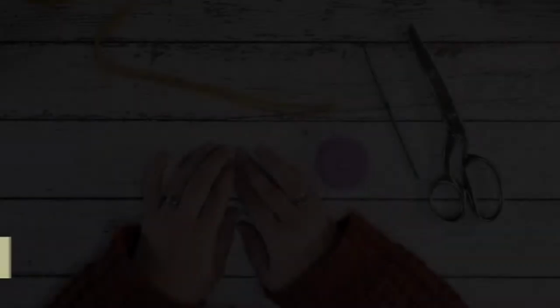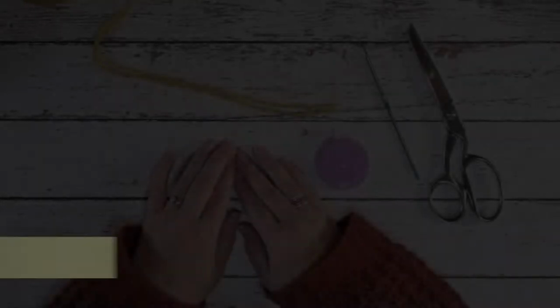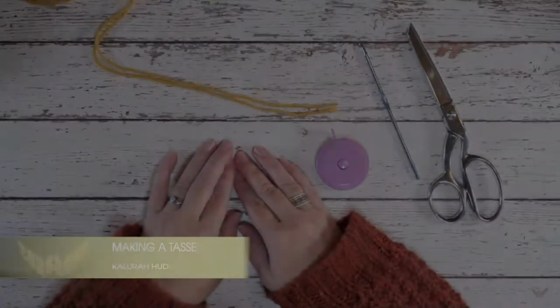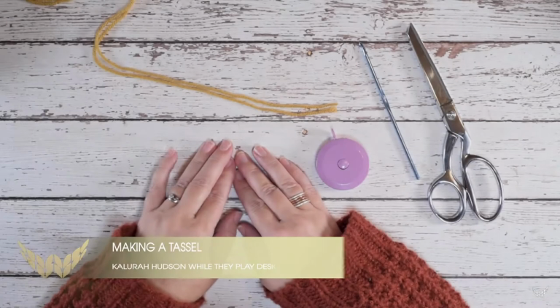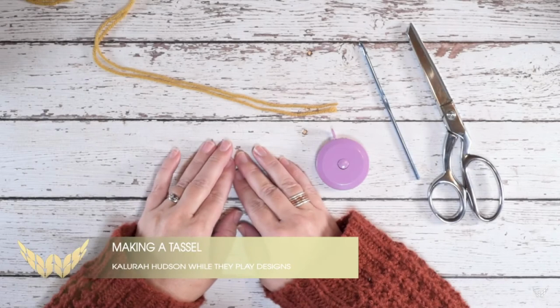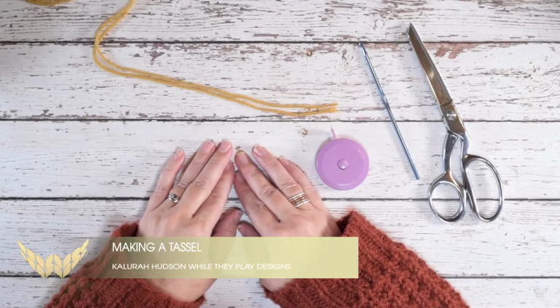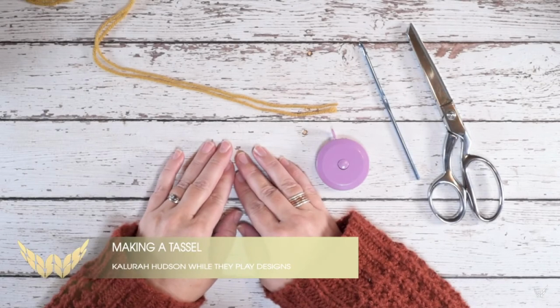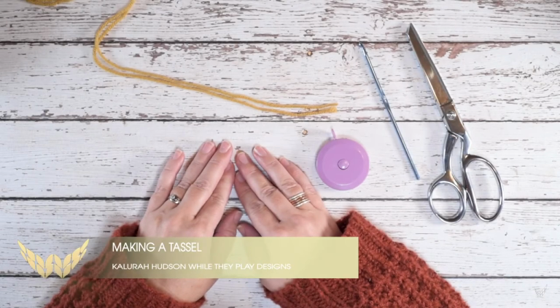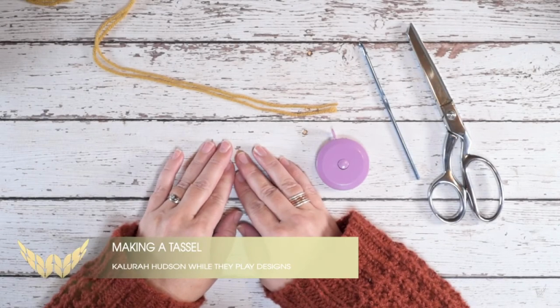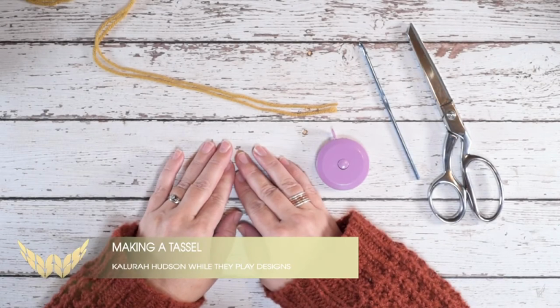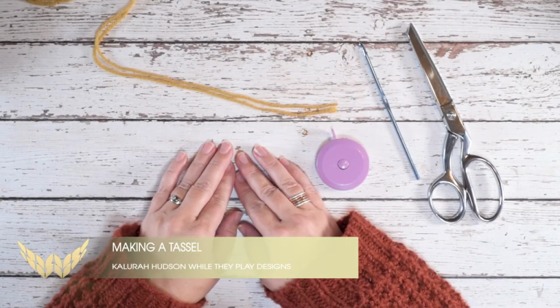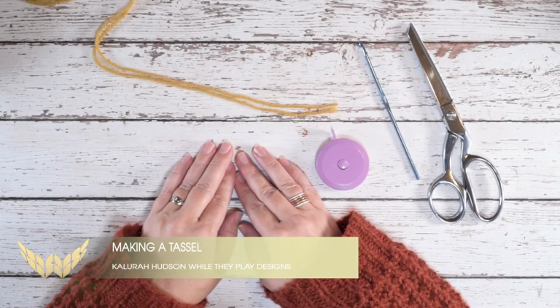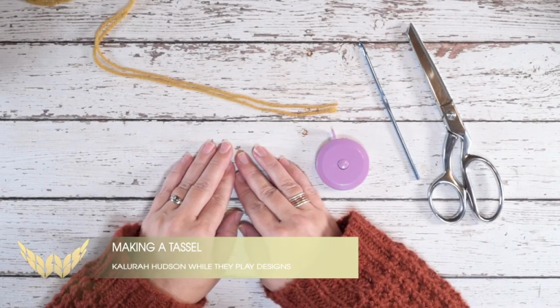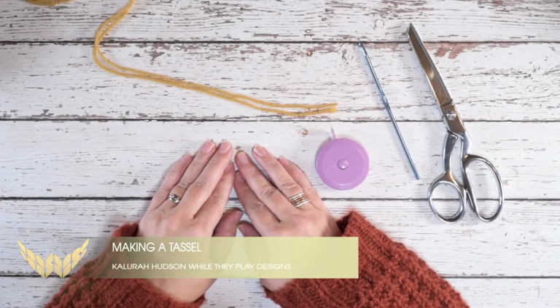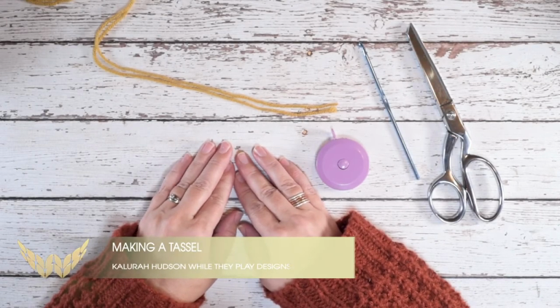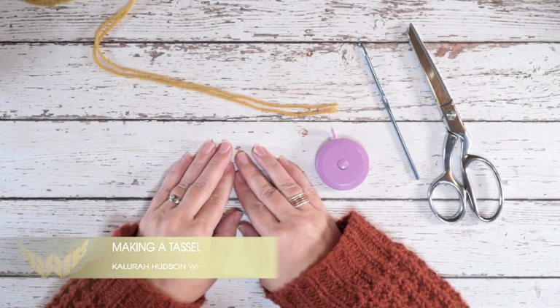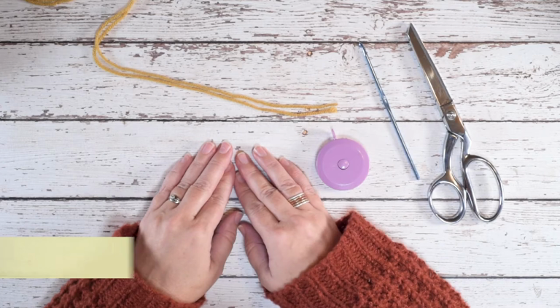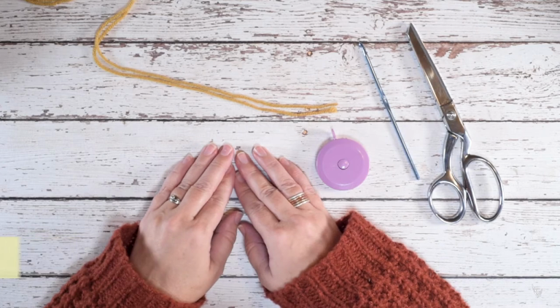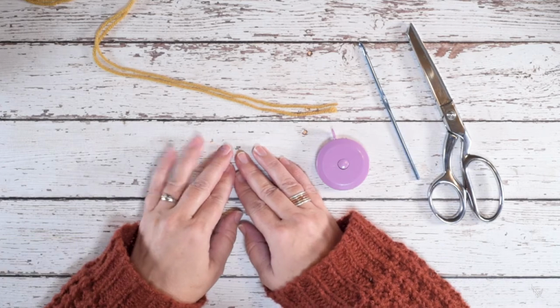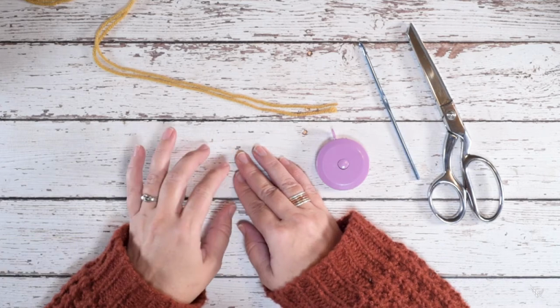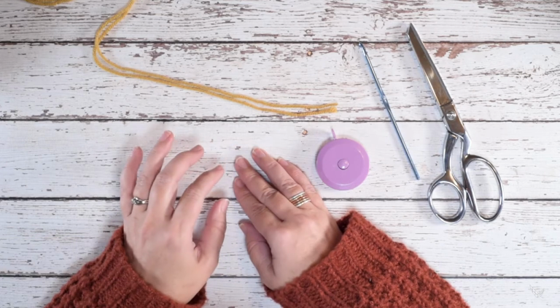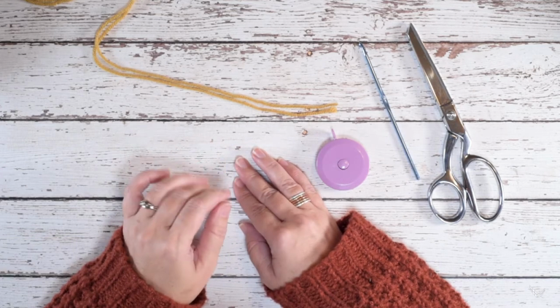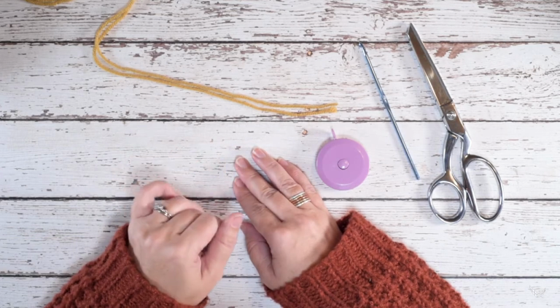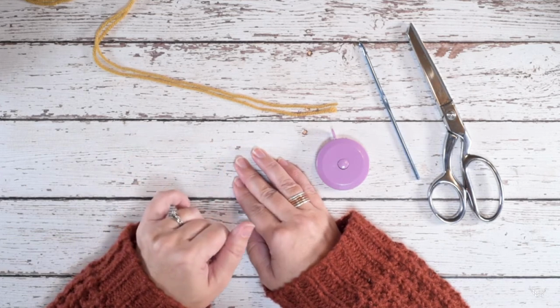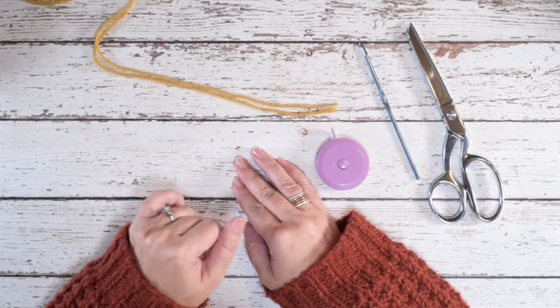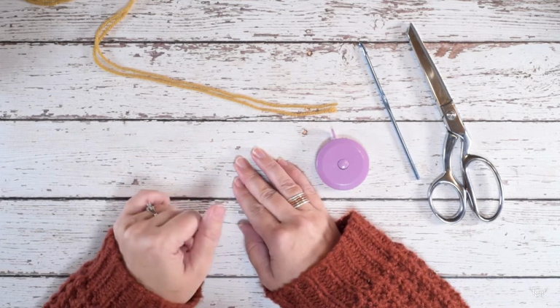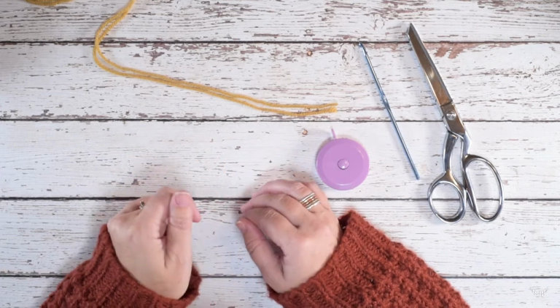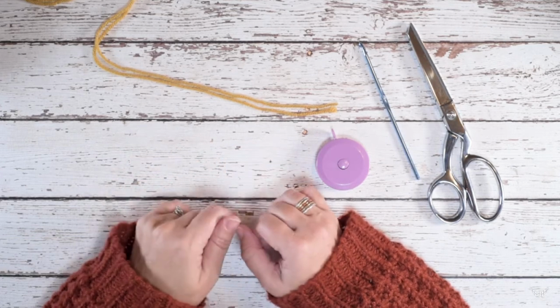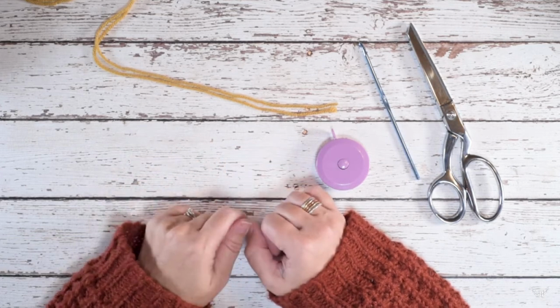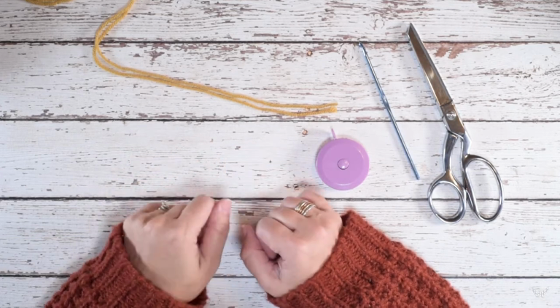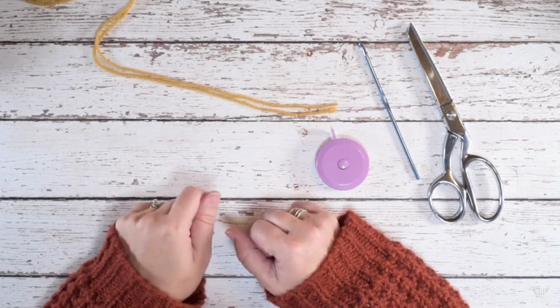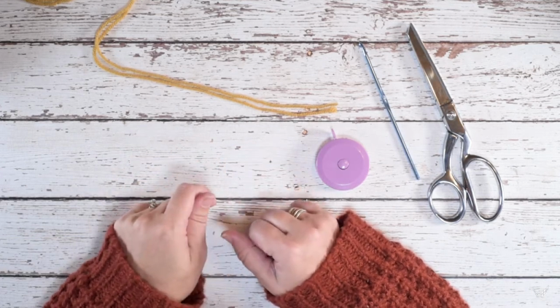Hi guys, this is Kalira Hudson of Wild I Play Designs and in today's video I'm going to be showing you how to create a yarn tassel to attach to your knitted items.